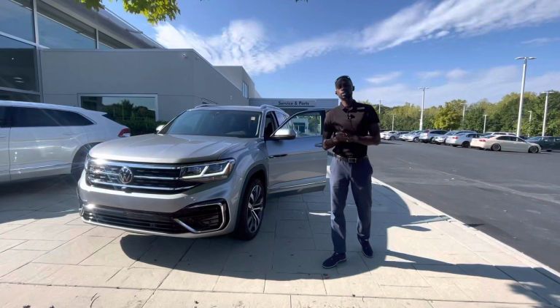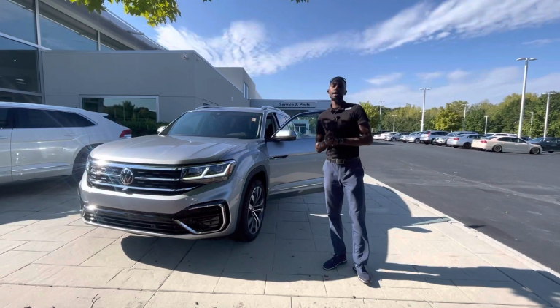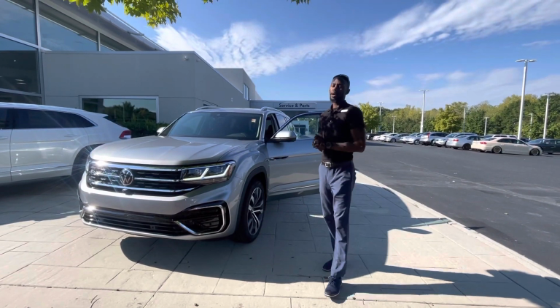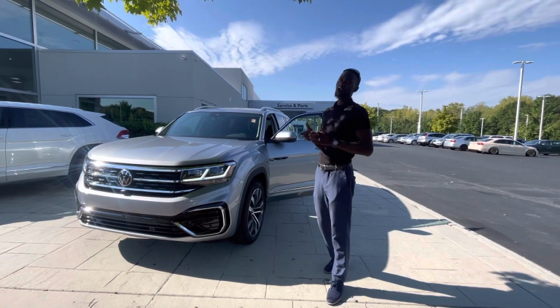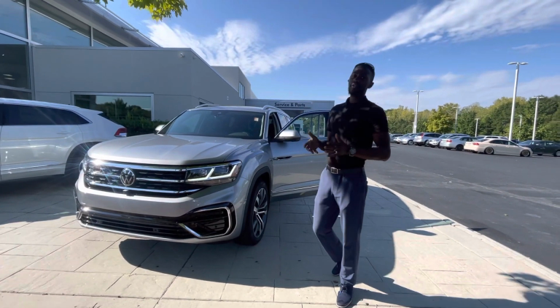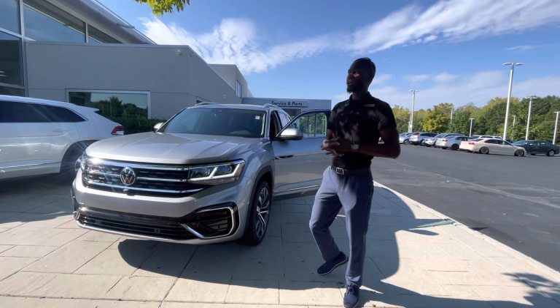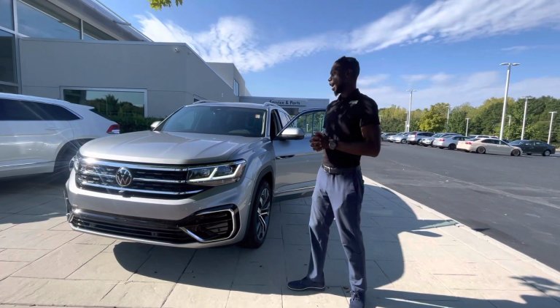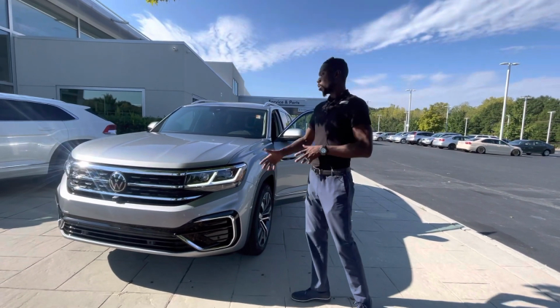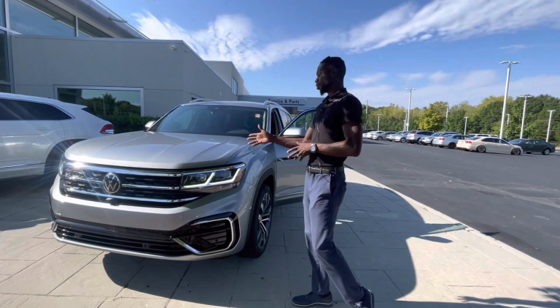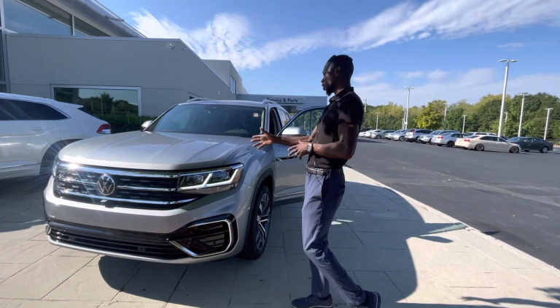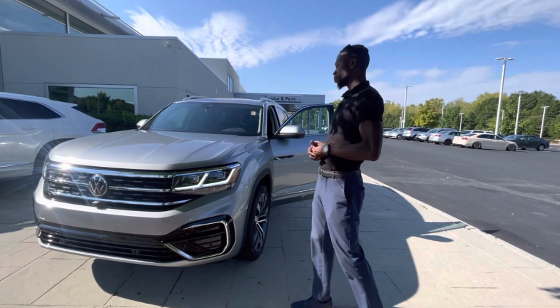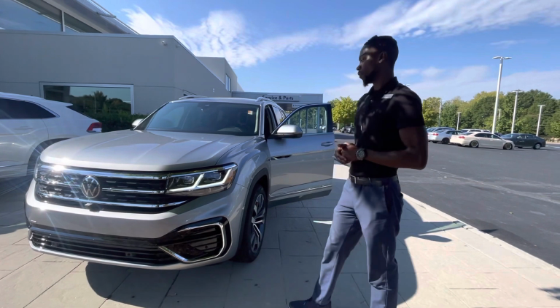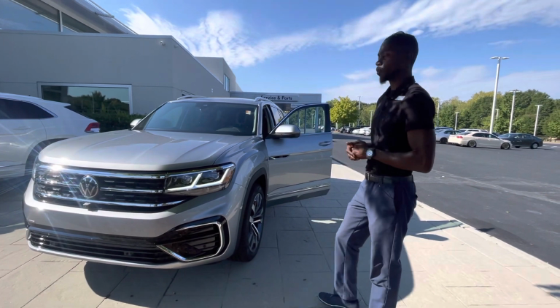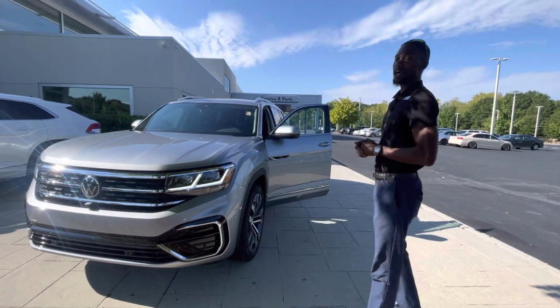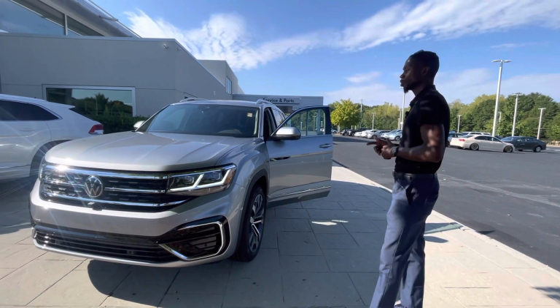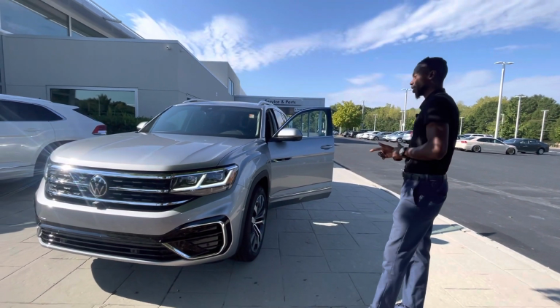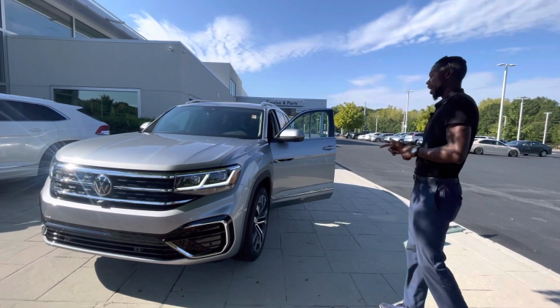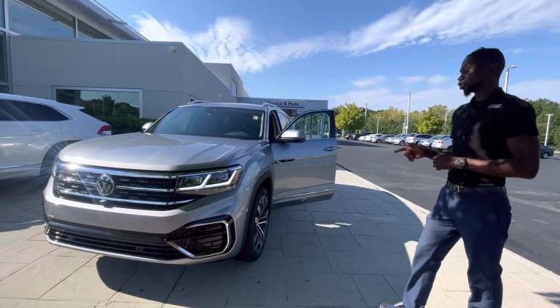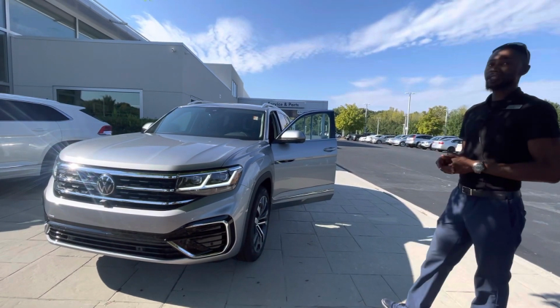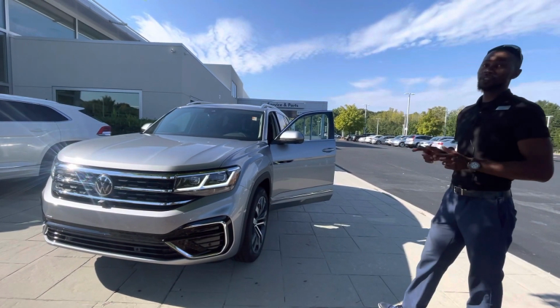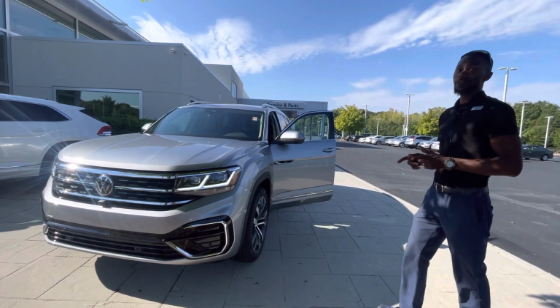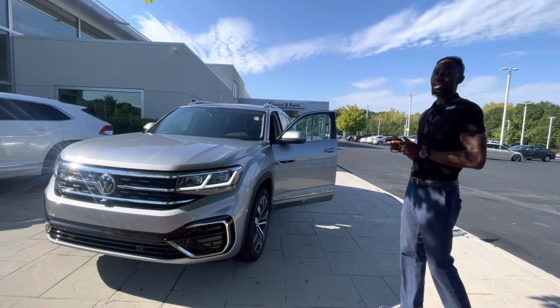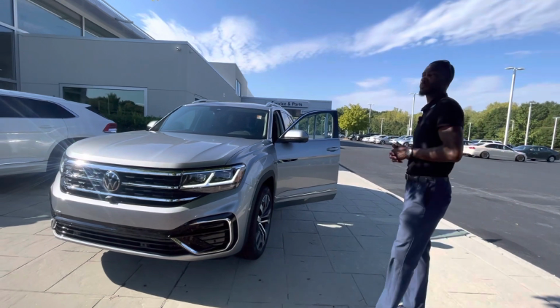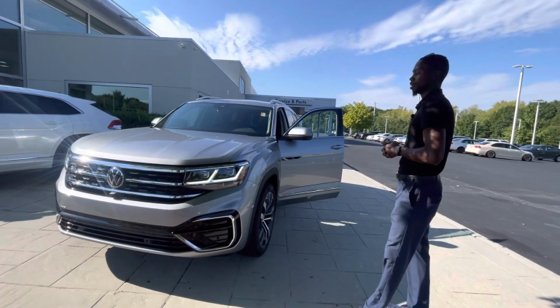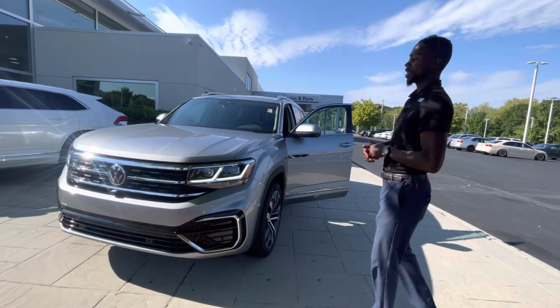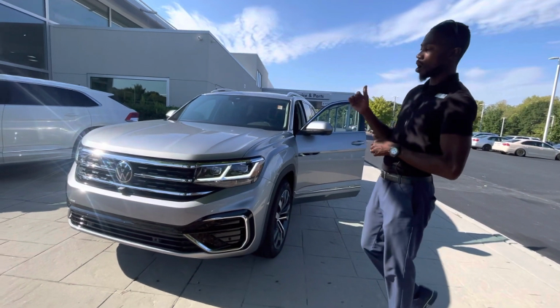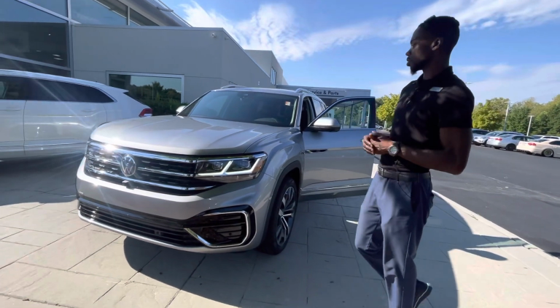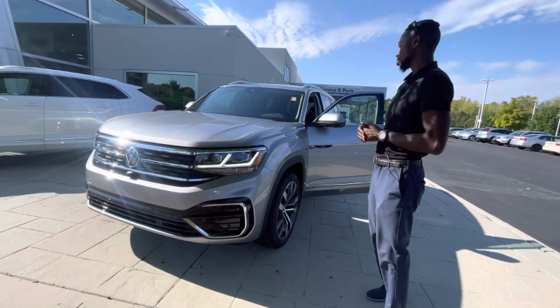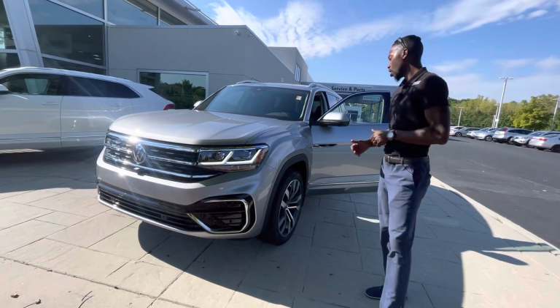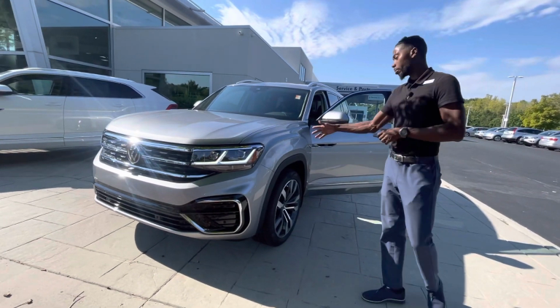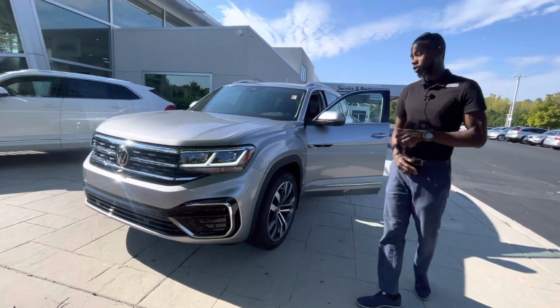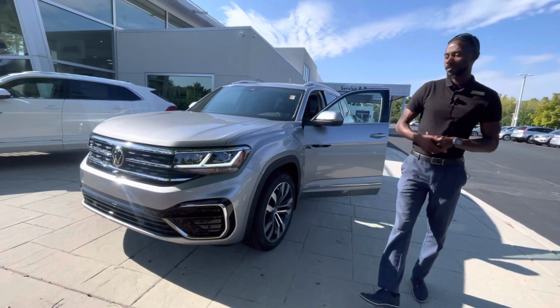Jason Moore here at Carolina Volkswagen on this gorgeous Friday. I wanted to show you this beautiful top of the line 2023 Atlas 3.6 V6. This is the SEL Premium, so it has all the bells and whistles that are available on this particular vehicle.